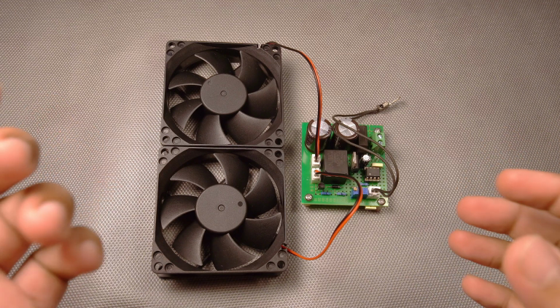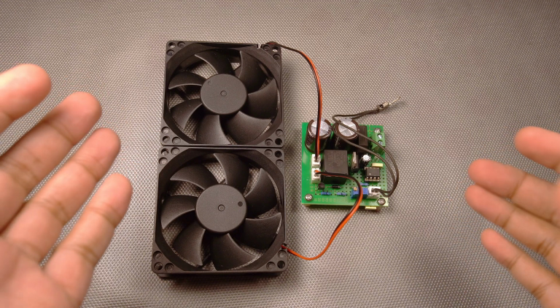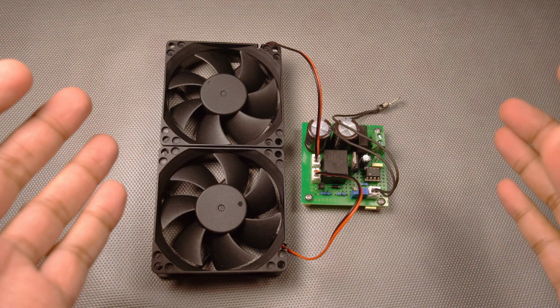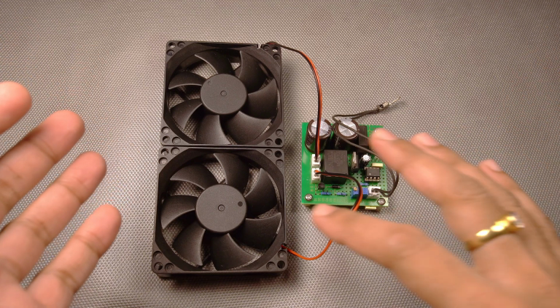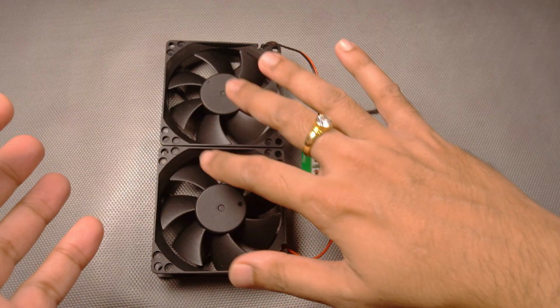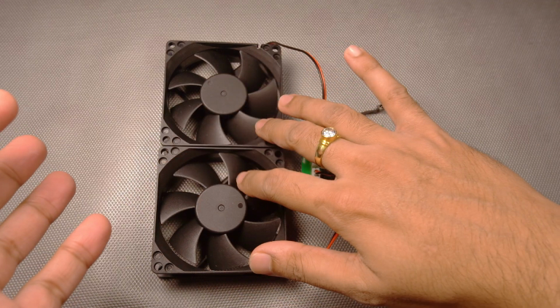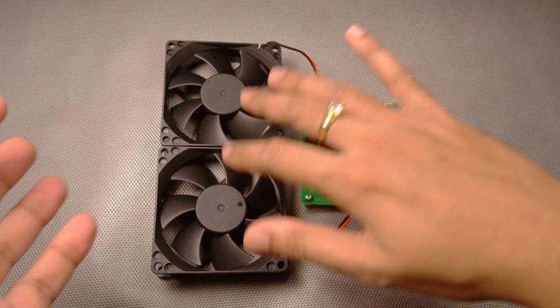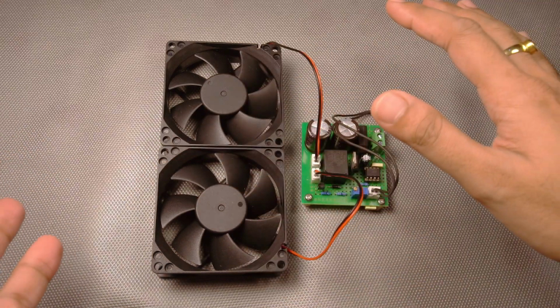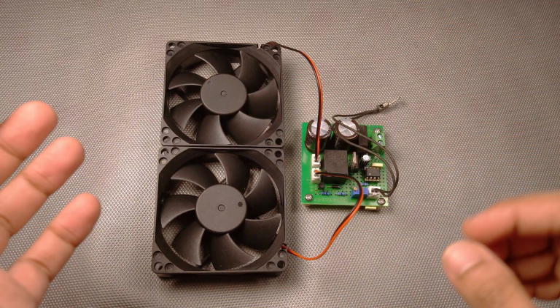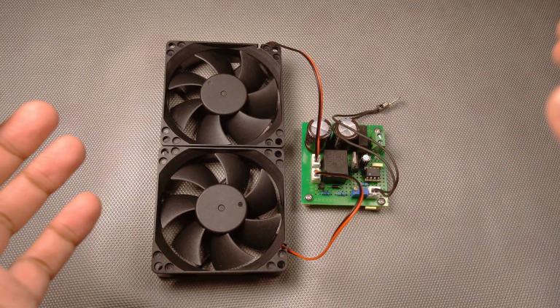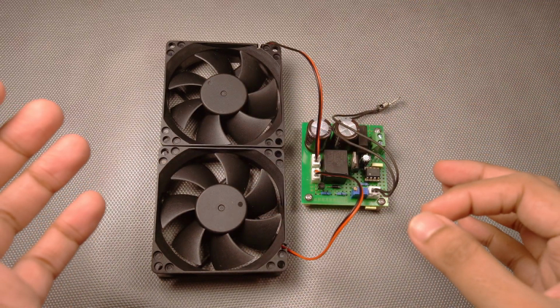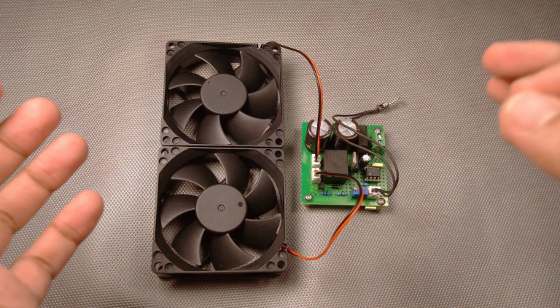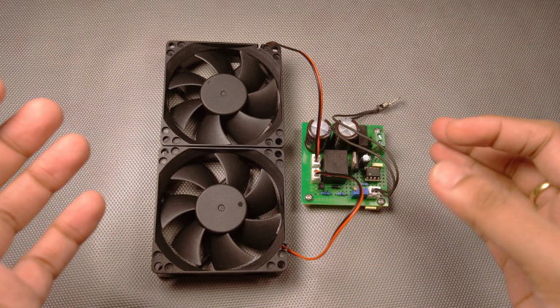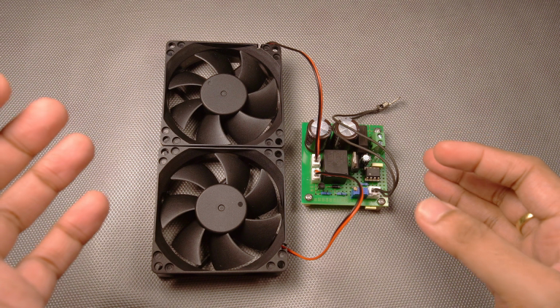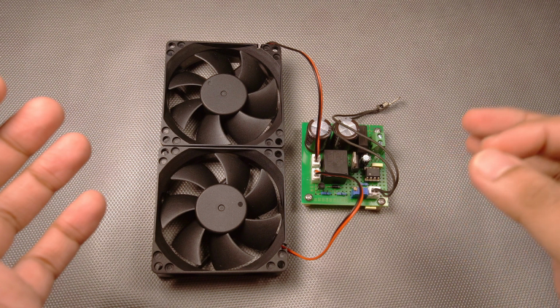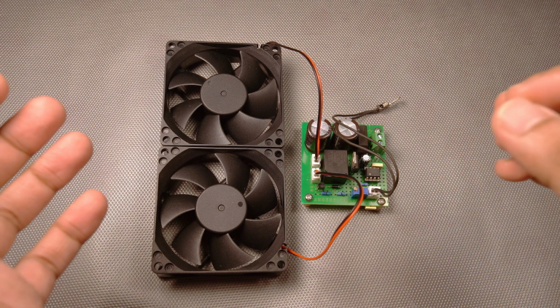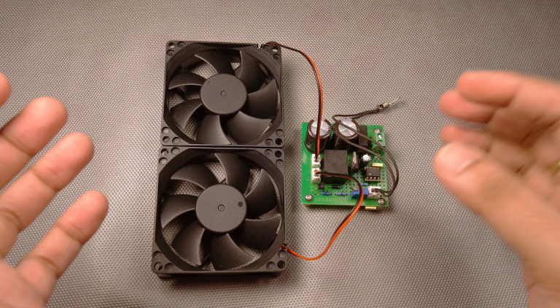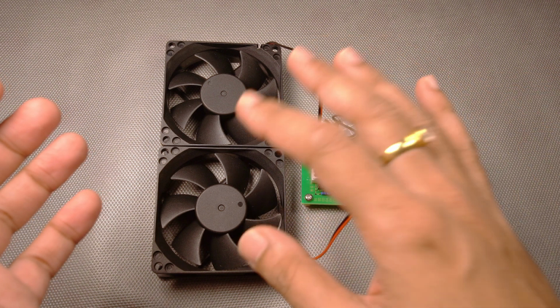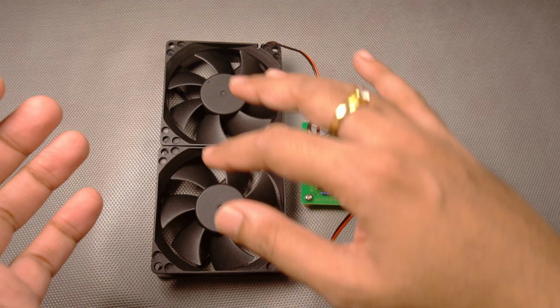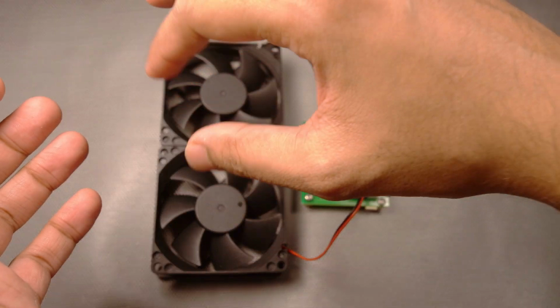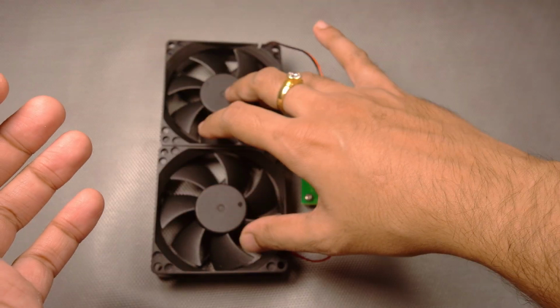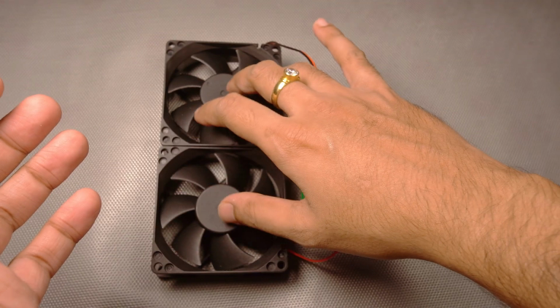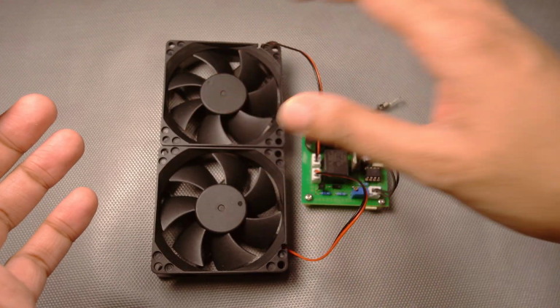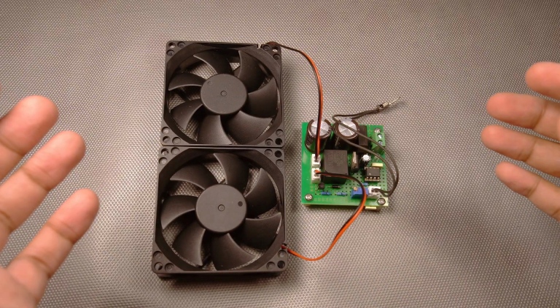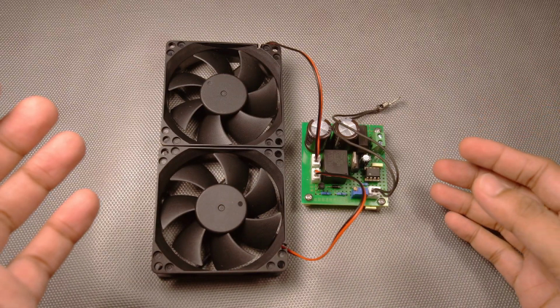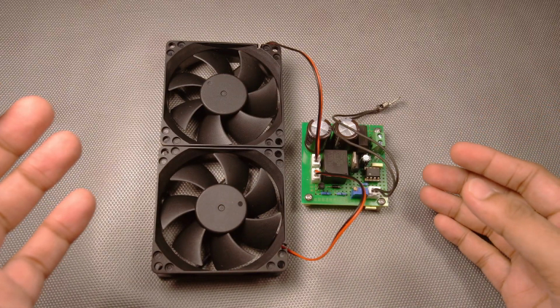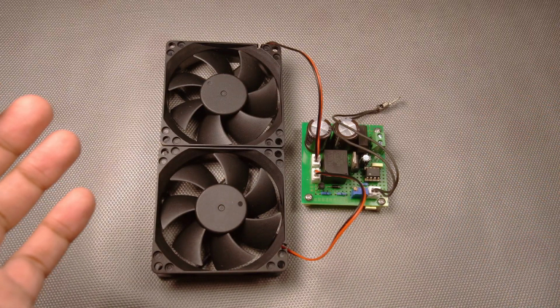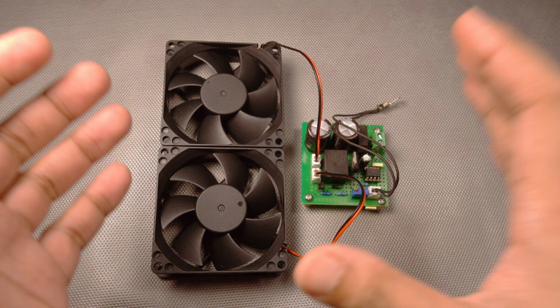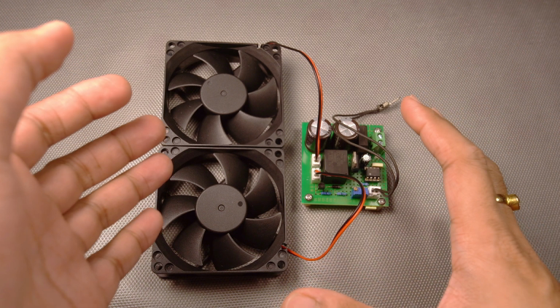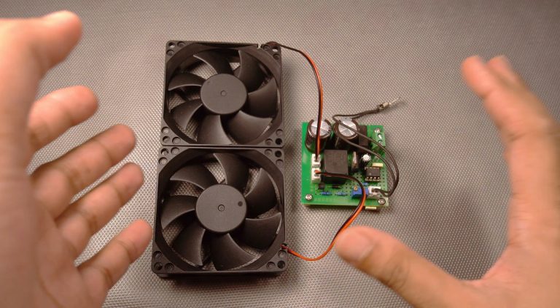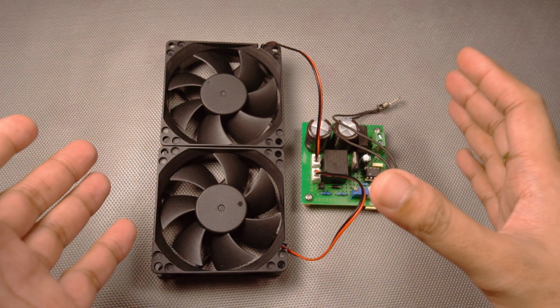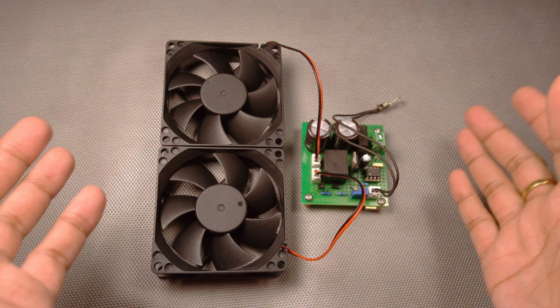I assume you won't be directly connecting the fans to the power. We'll definitely need one fan control circuit which will only trigger the fans — which will only switch on the fans — in case of temperatures exceeding a certain point.